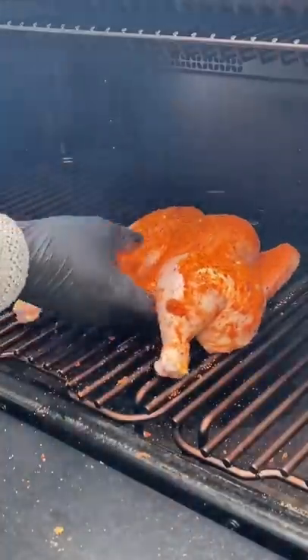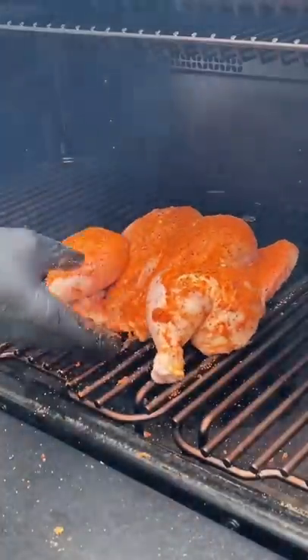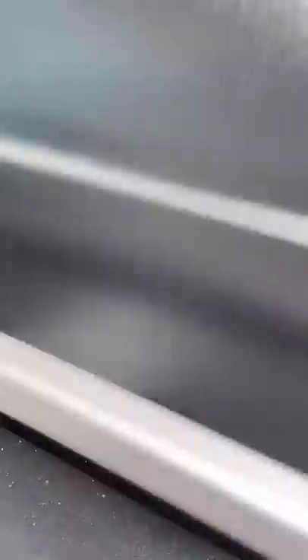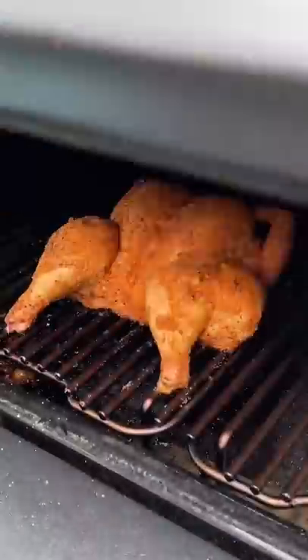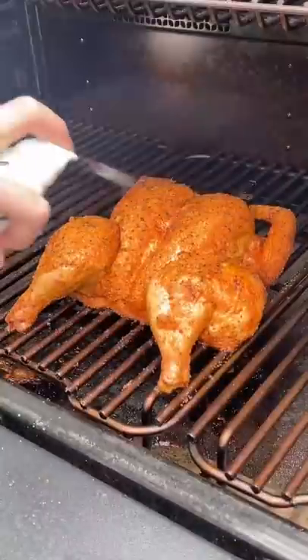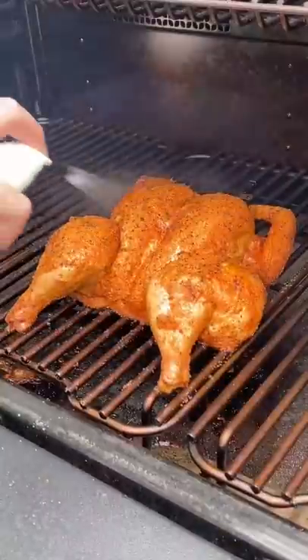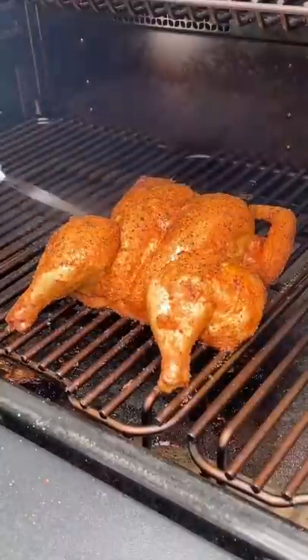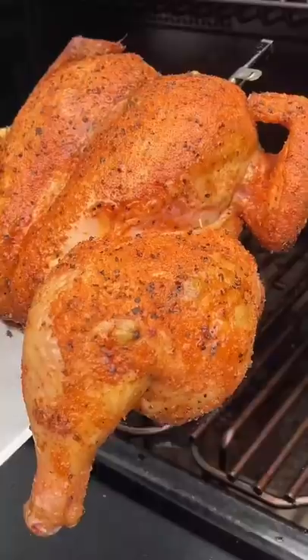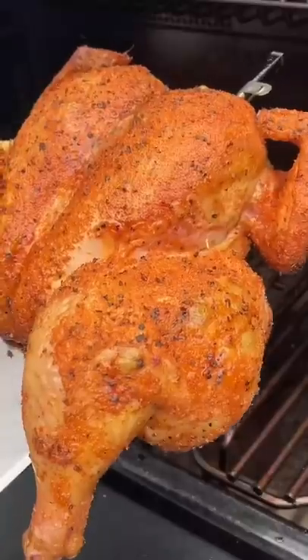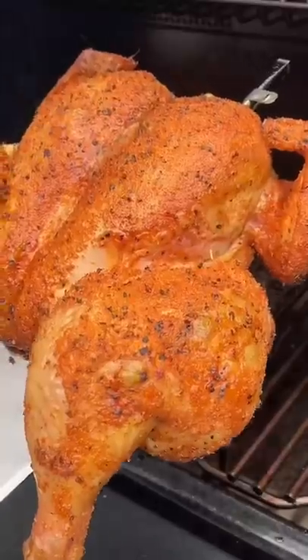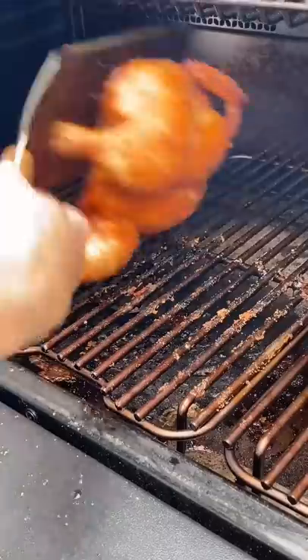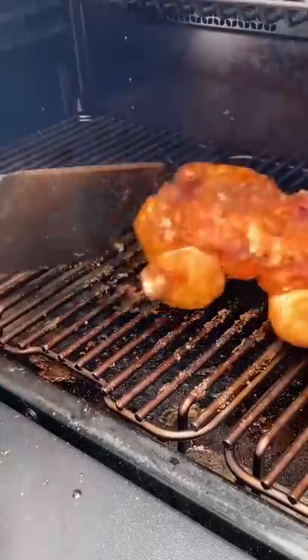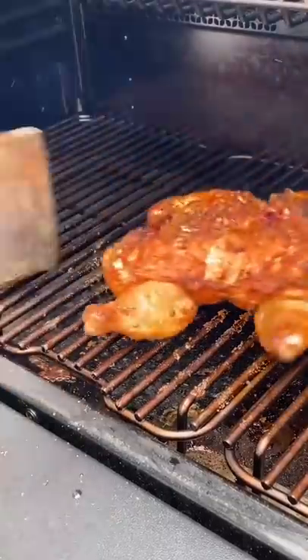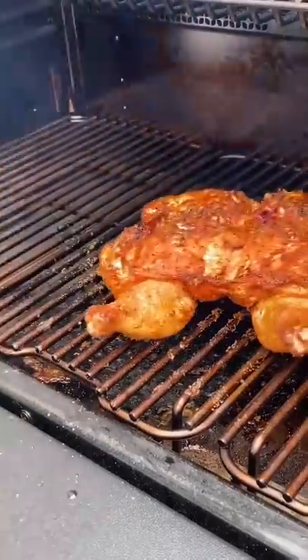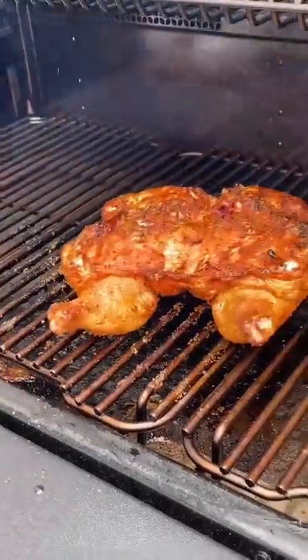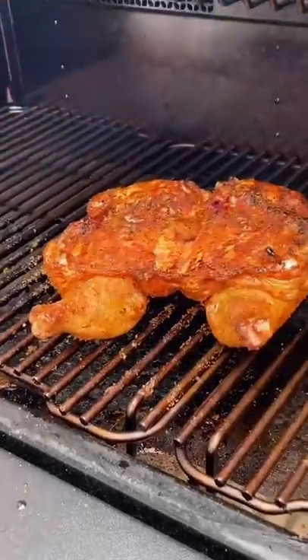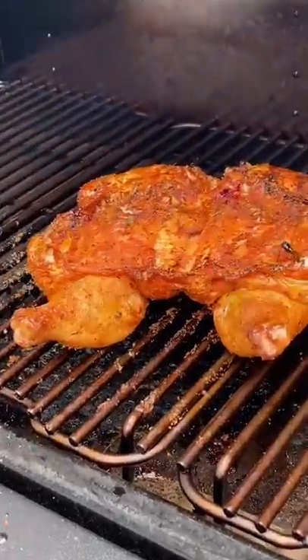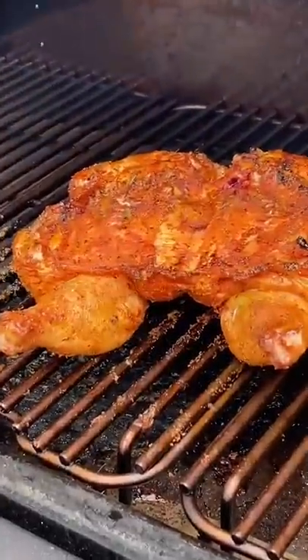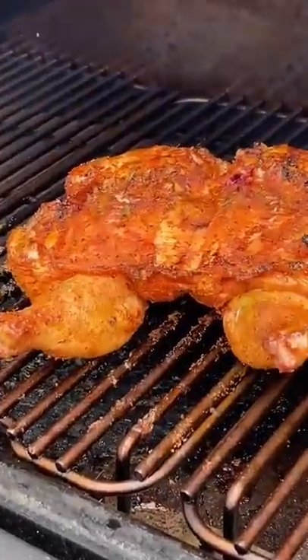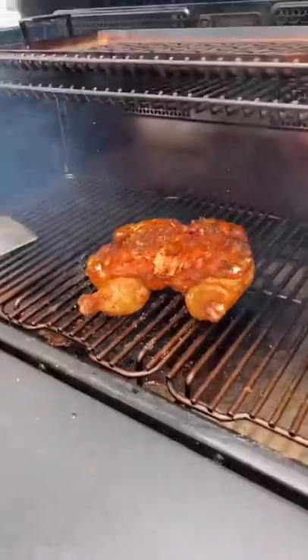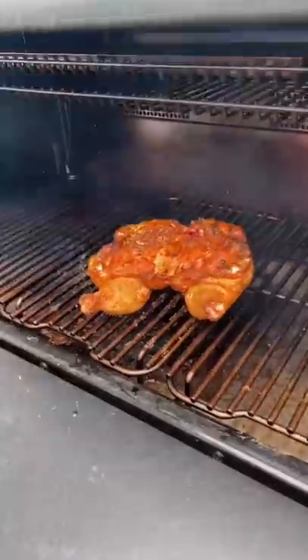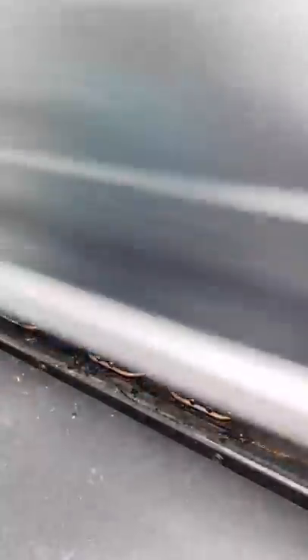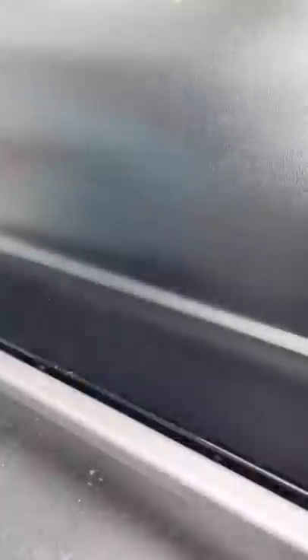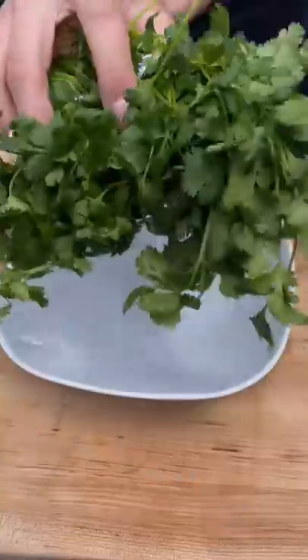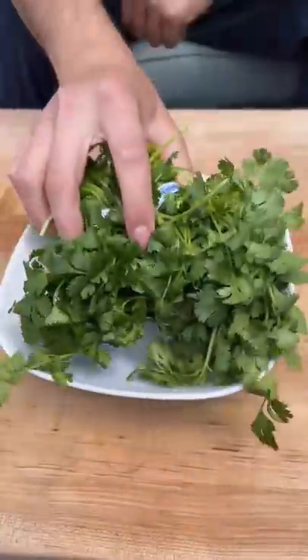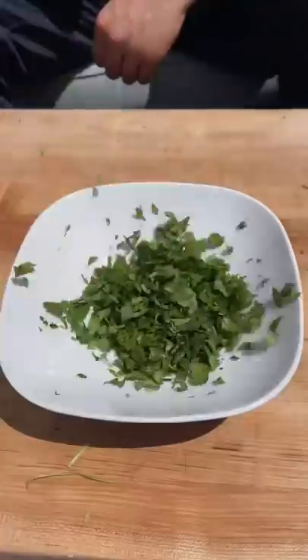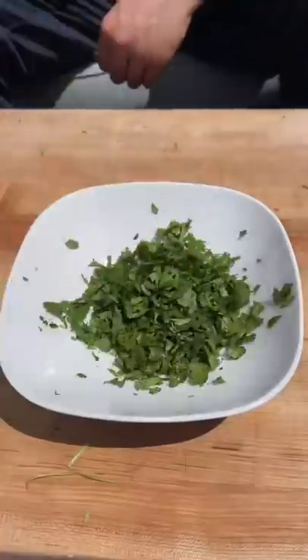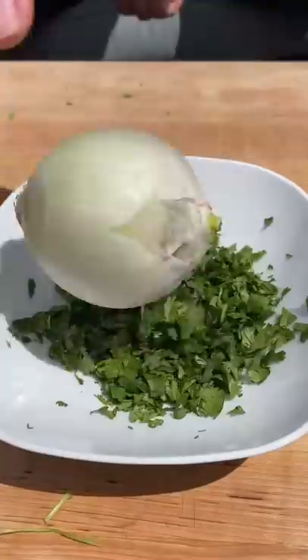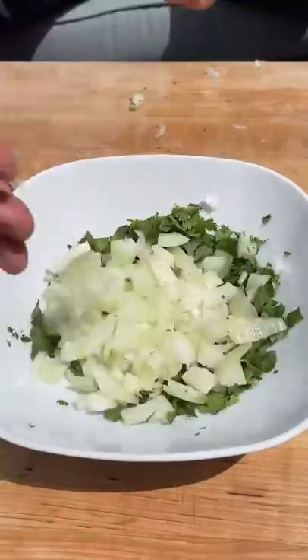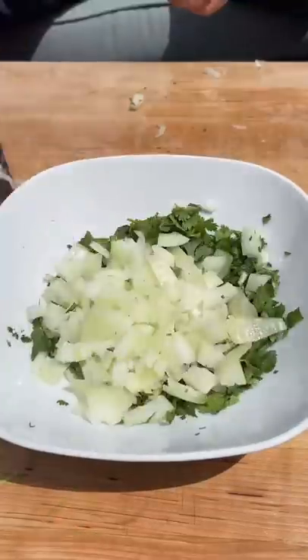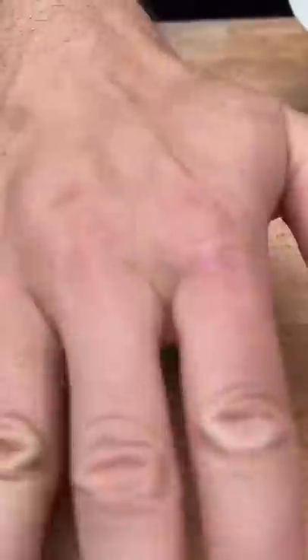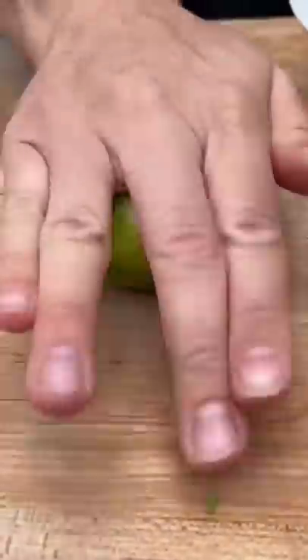Put our meter probe in, throw it on the Traeger, smoke it until it hits about 150 internal, and then blast it up to 500 degrees to get a nice crisp.